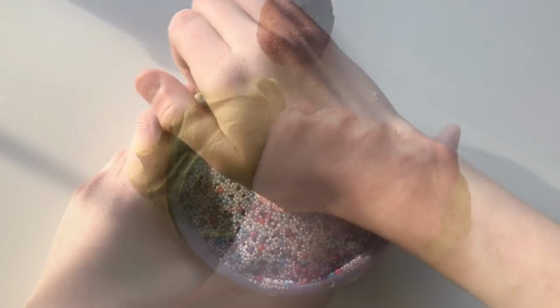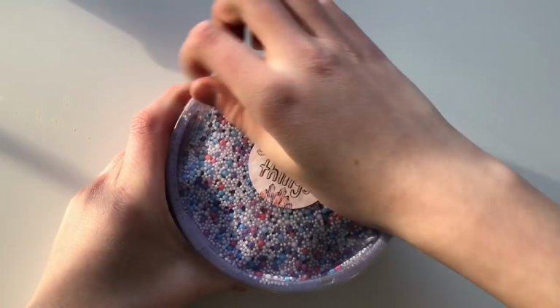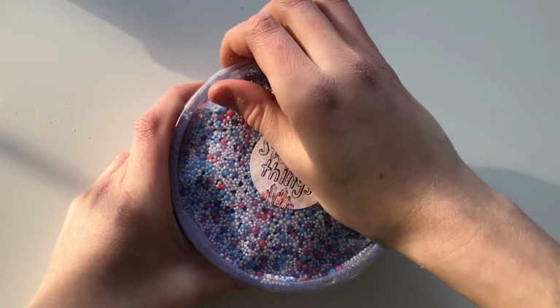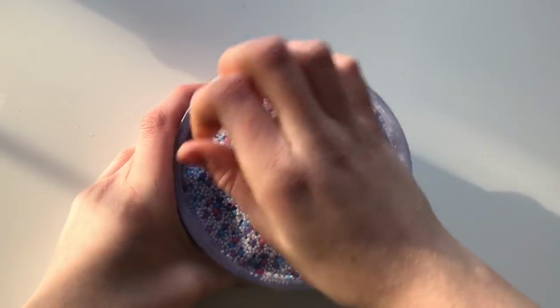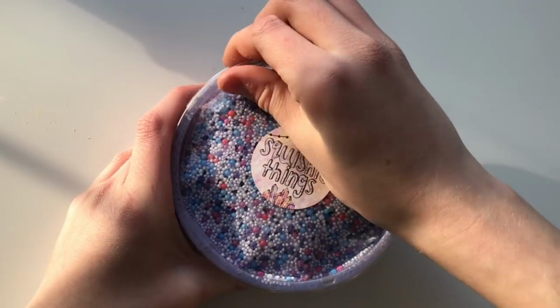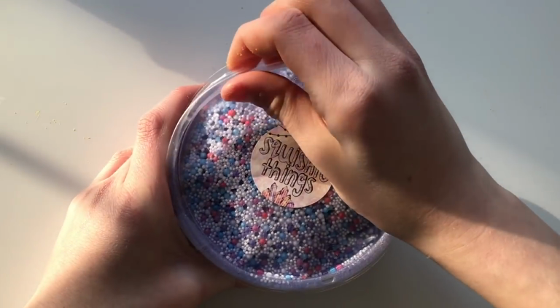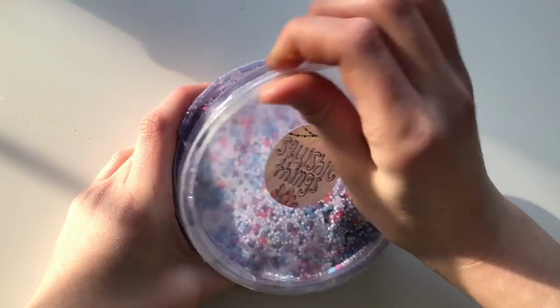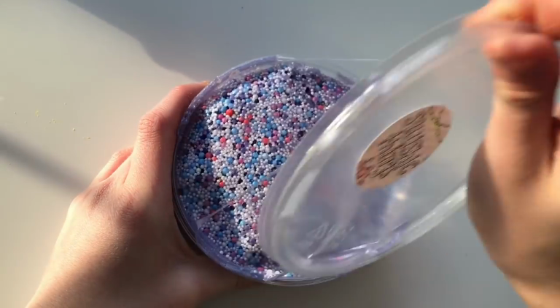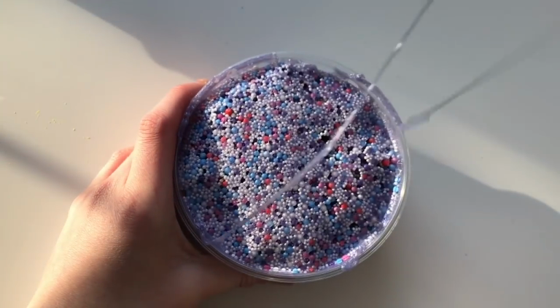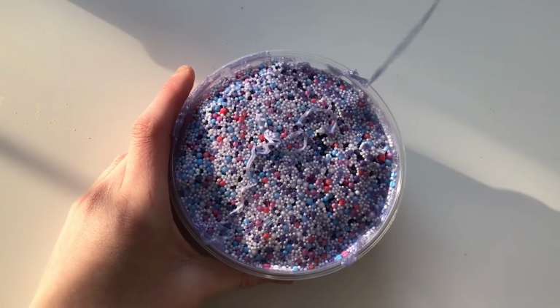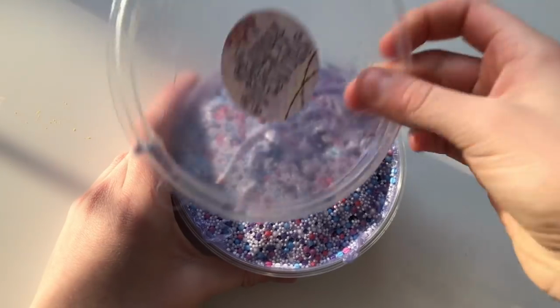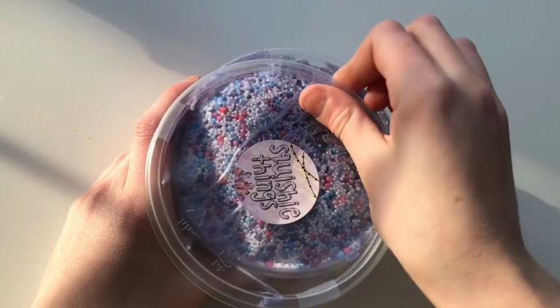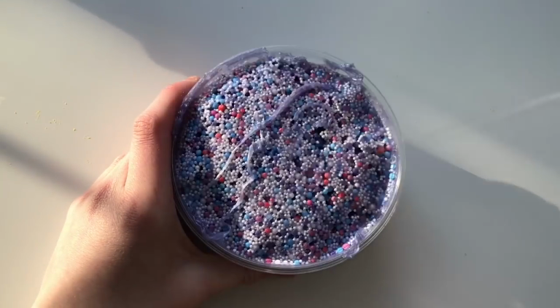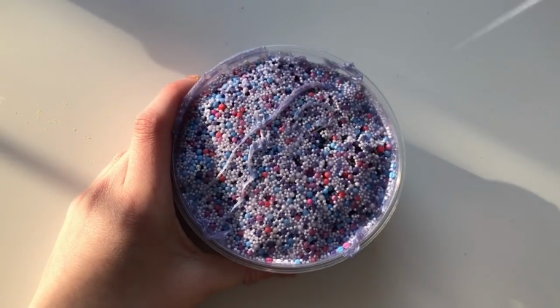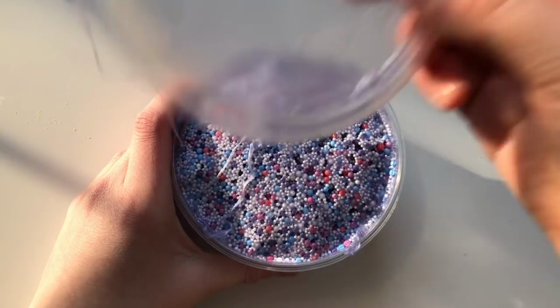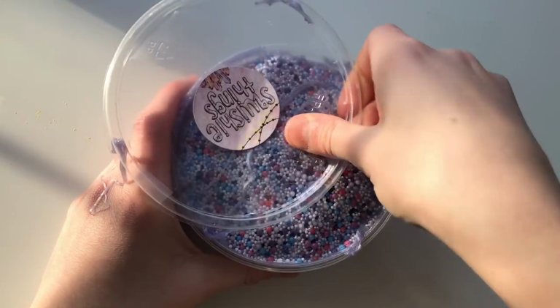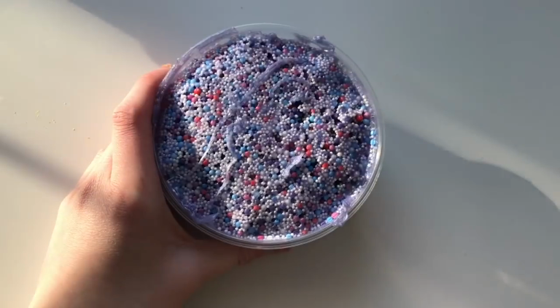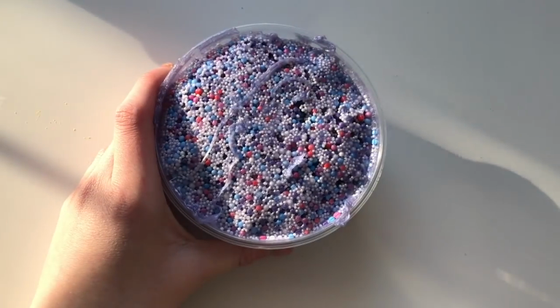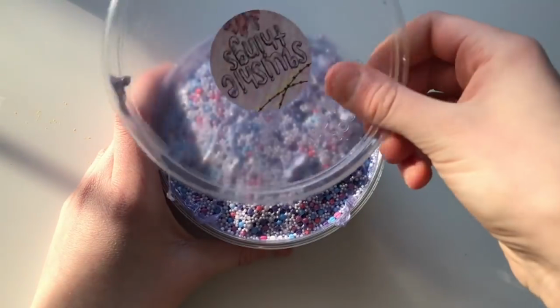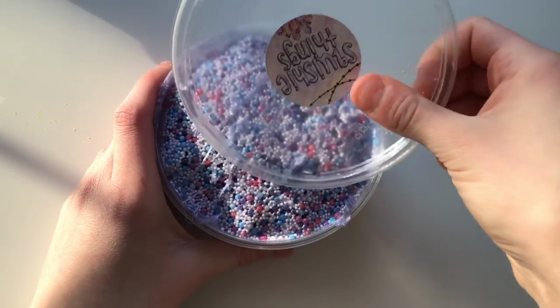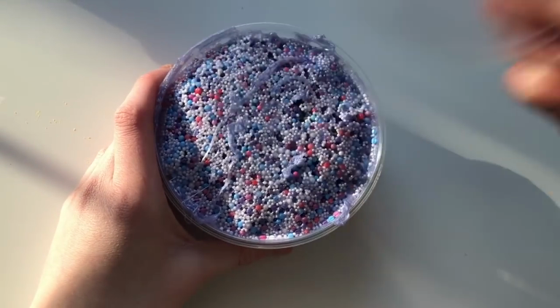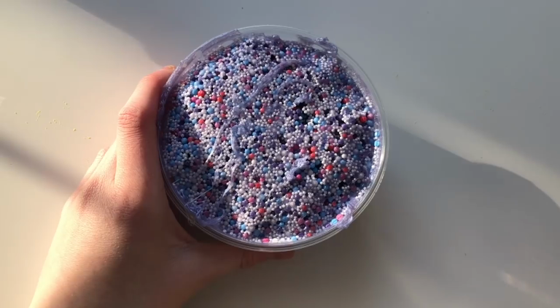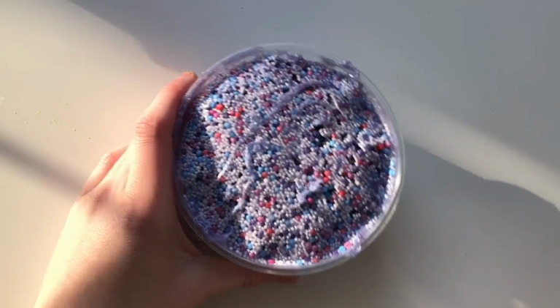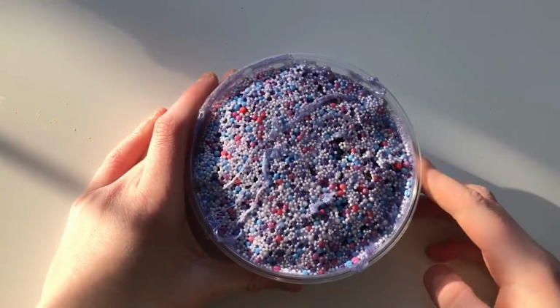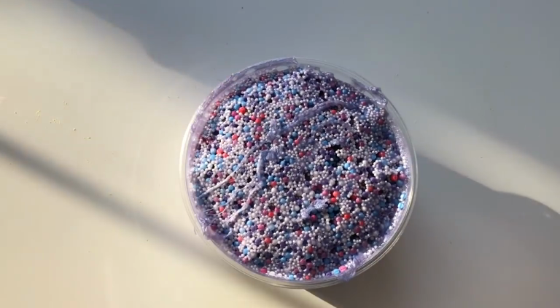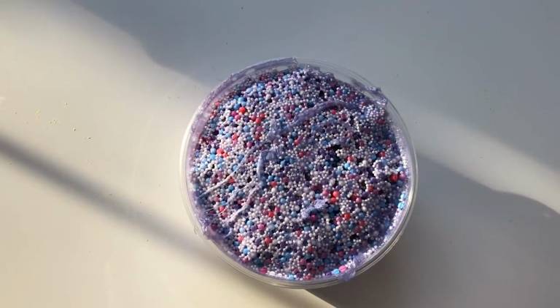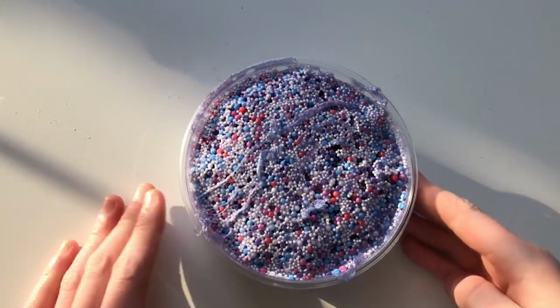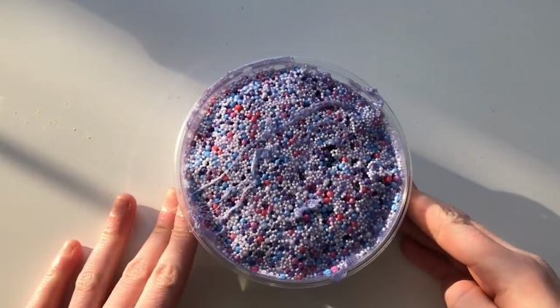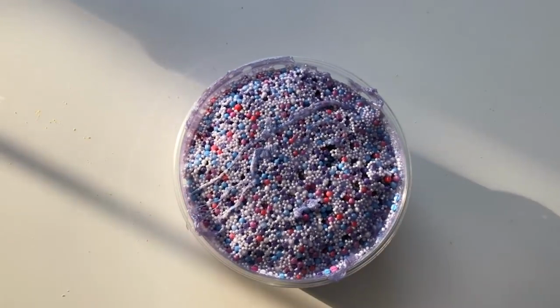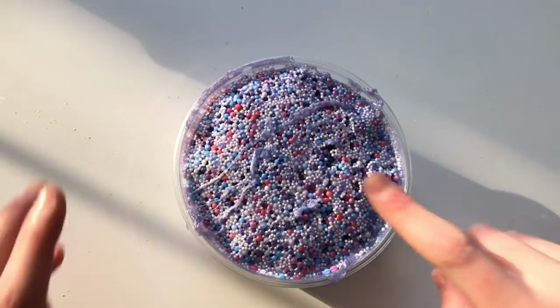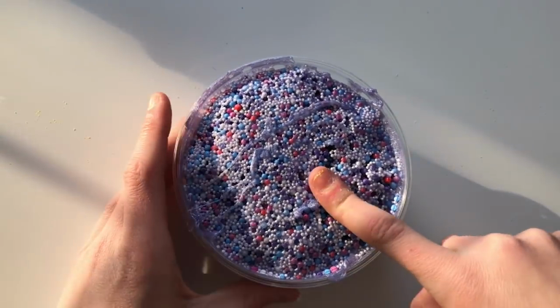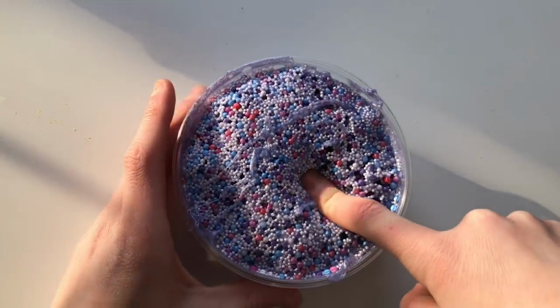Lastly from Squishy Things, we have Winterberry. This slime smells so nice and fresh, just like peppermint — and it is the crunchiest thing I have ever felt. The base is a beautiful purple pigment slime full of floam beads, and there is absolutely zero fallout. I'm just obsessed.